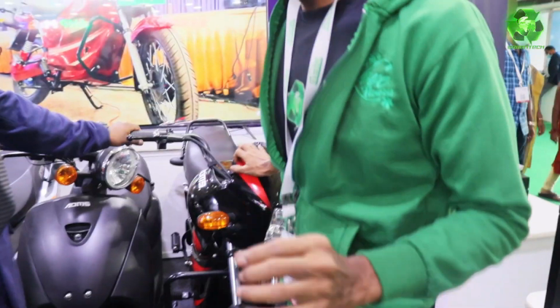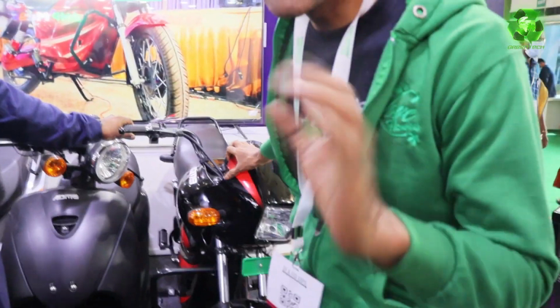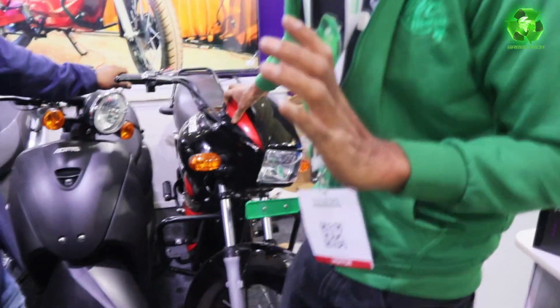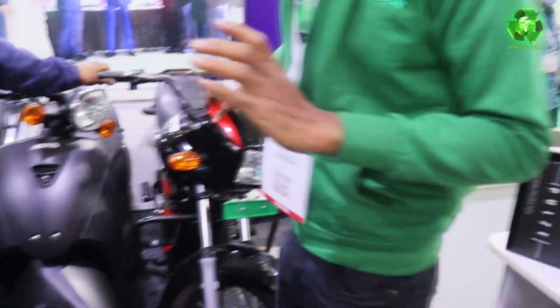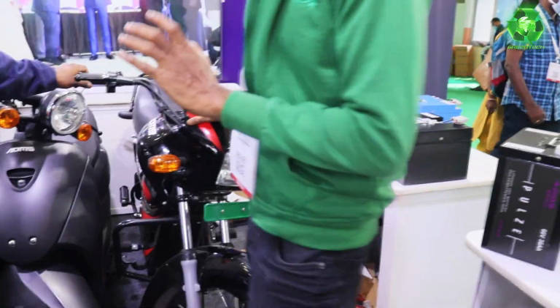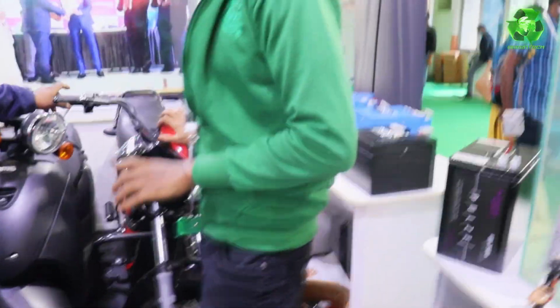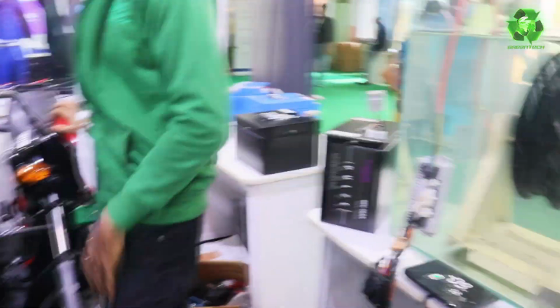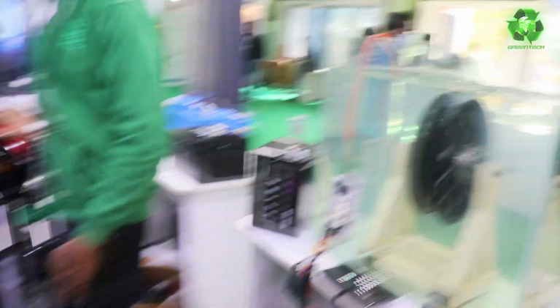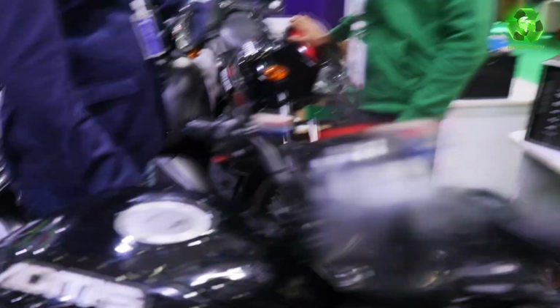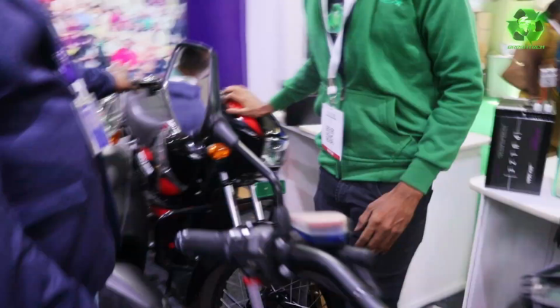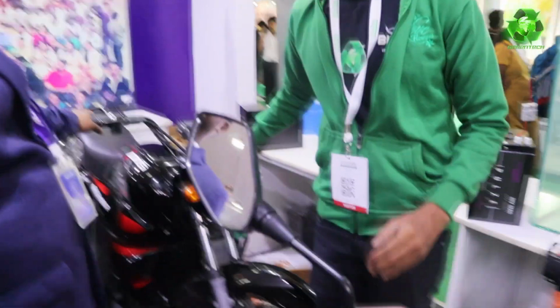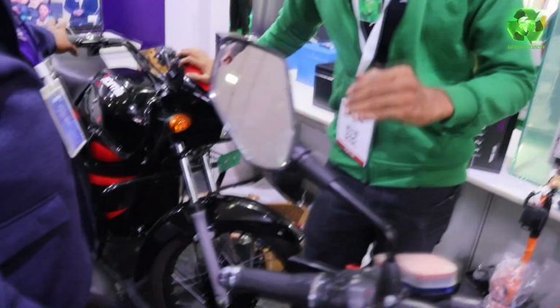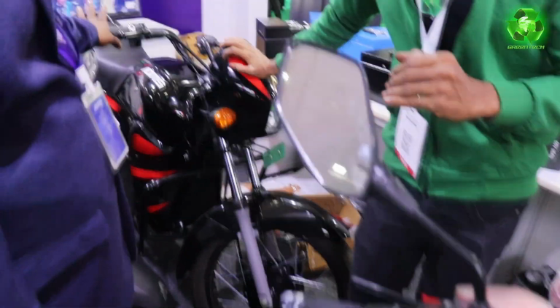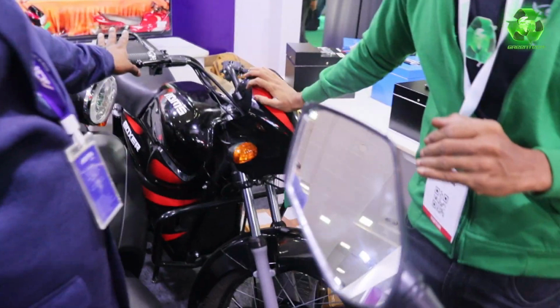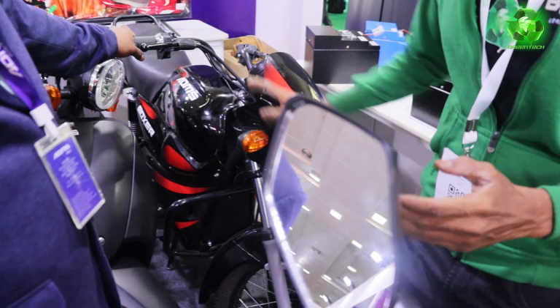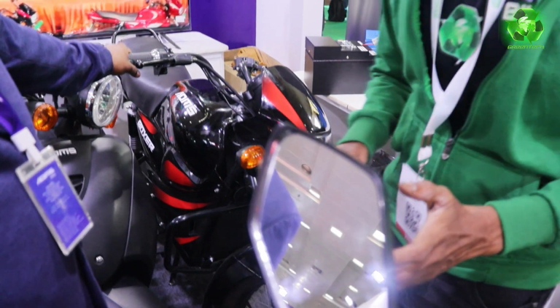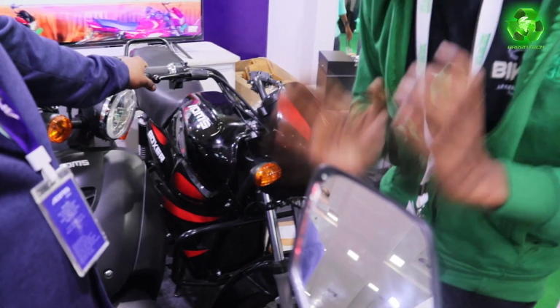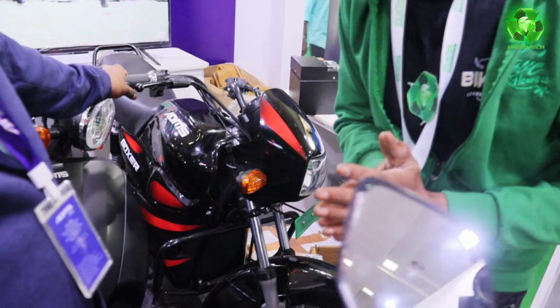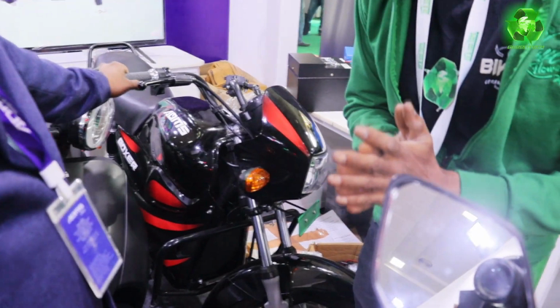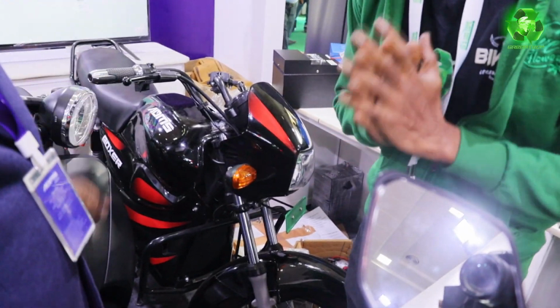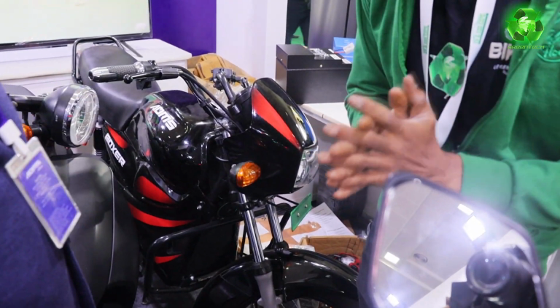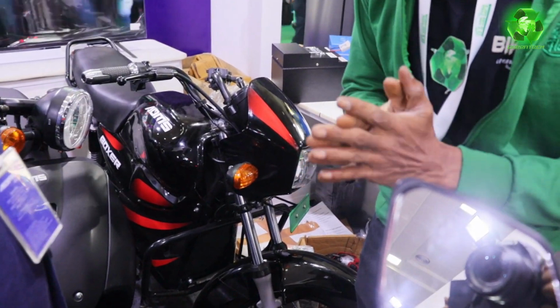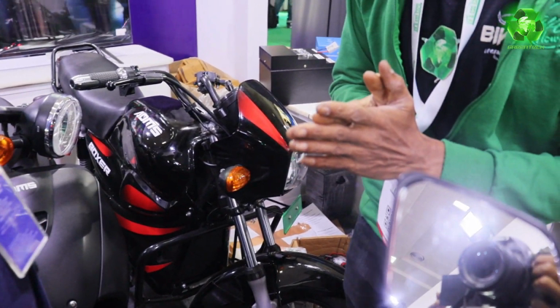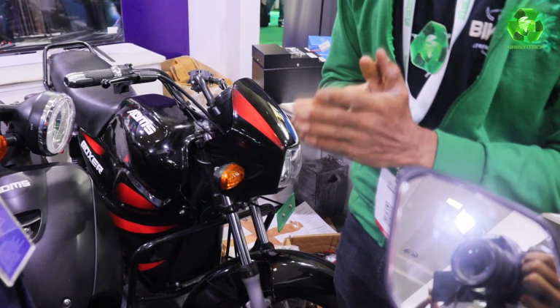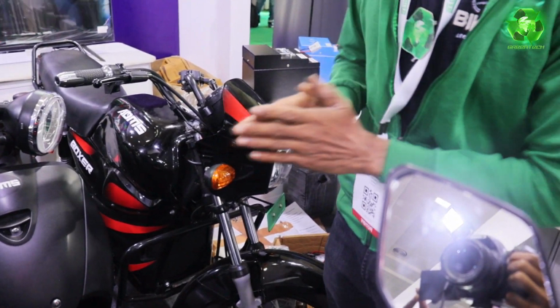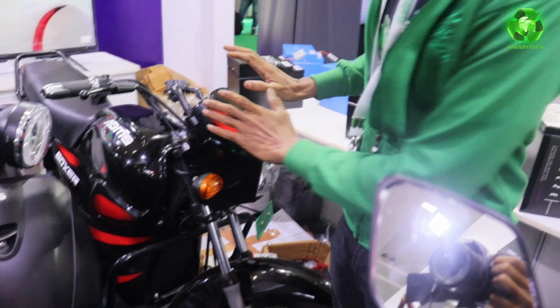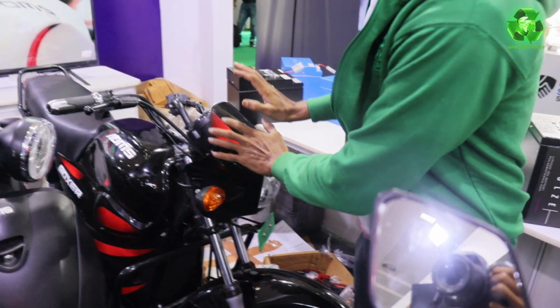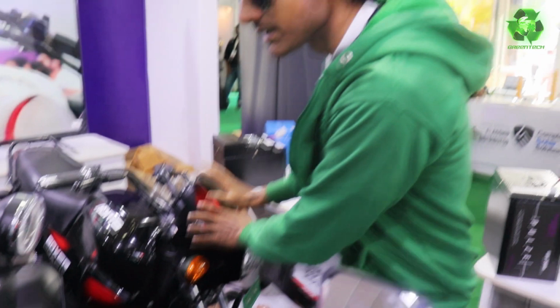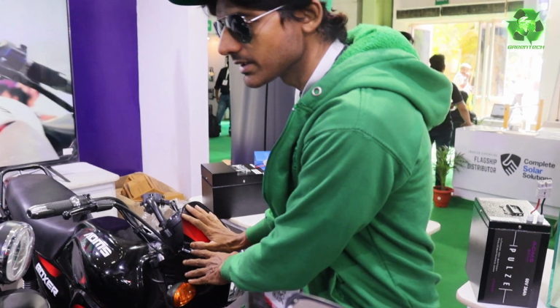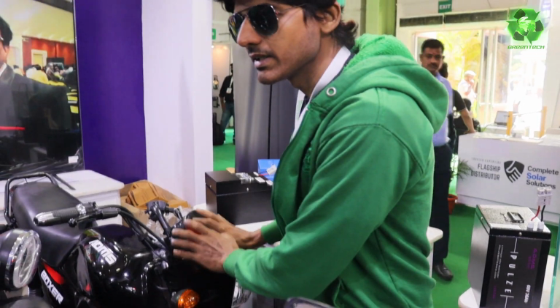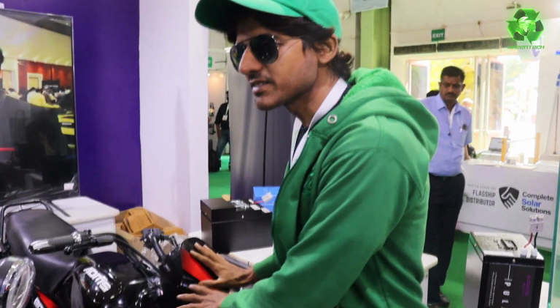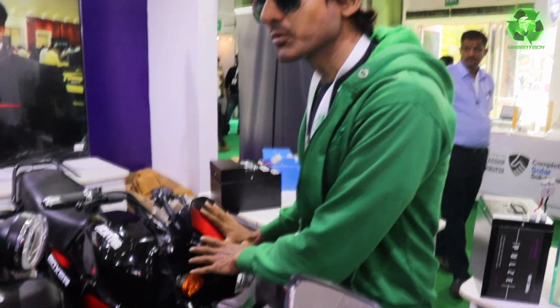One lakh 35 thousand. Top speed 65, and range 85. Is it a registration model?